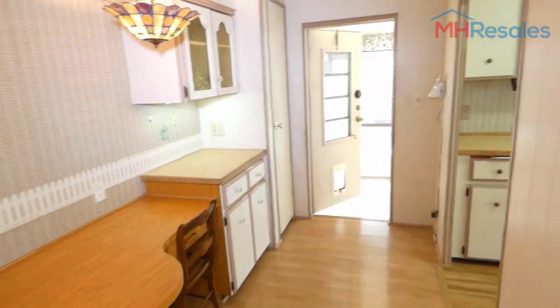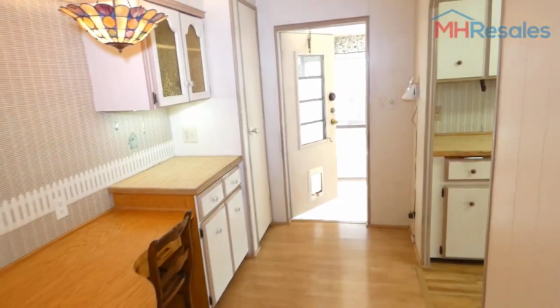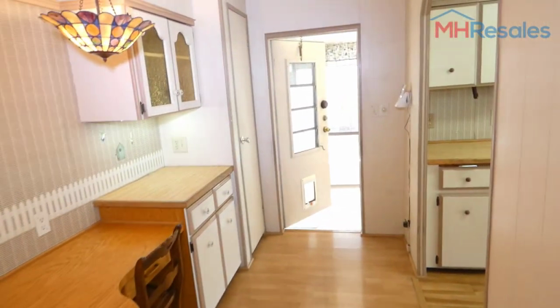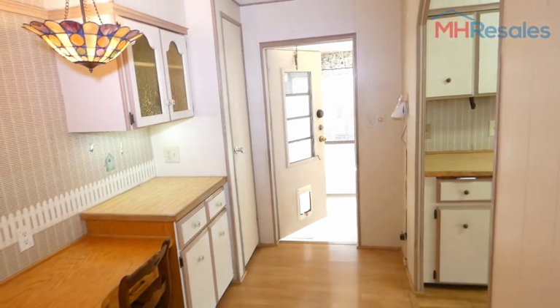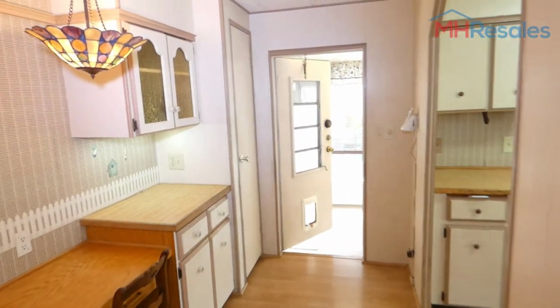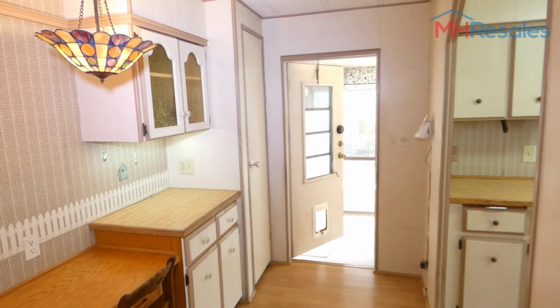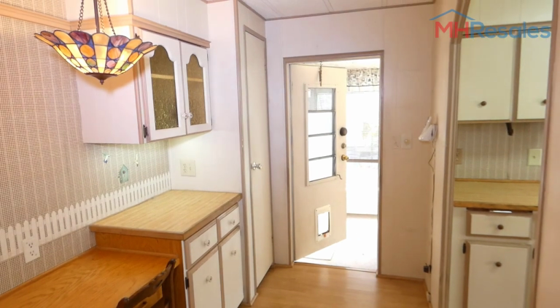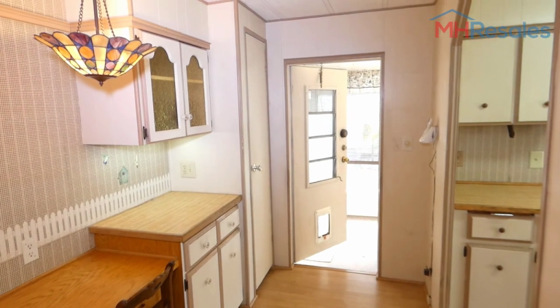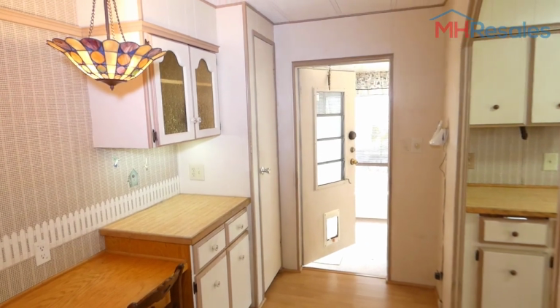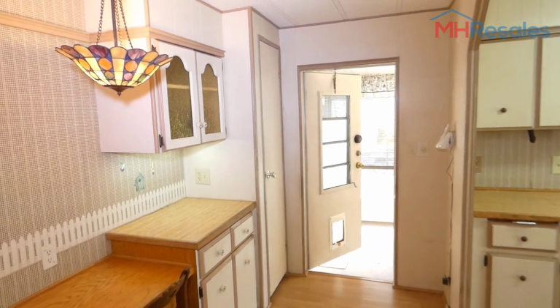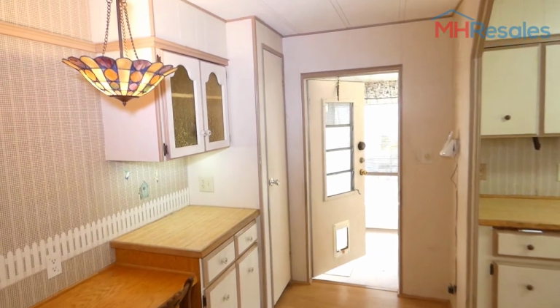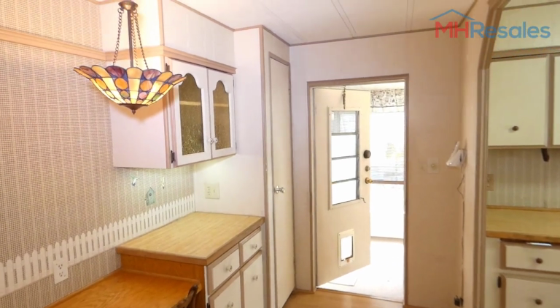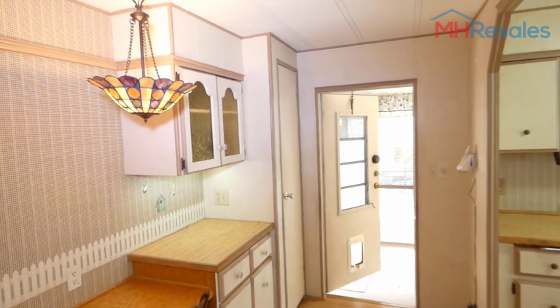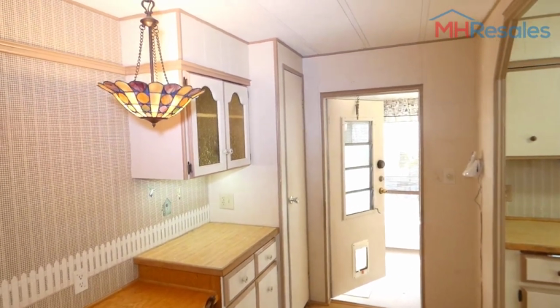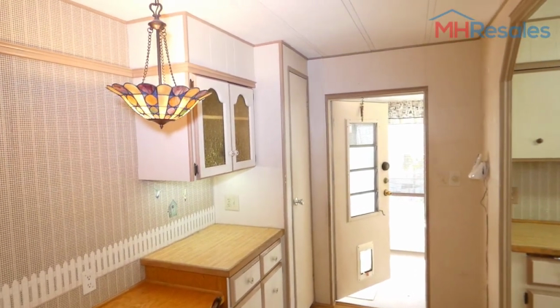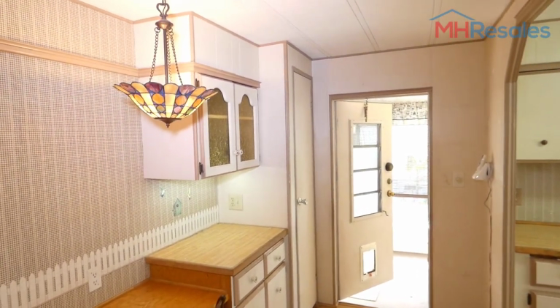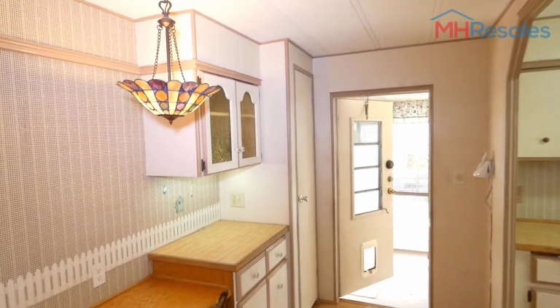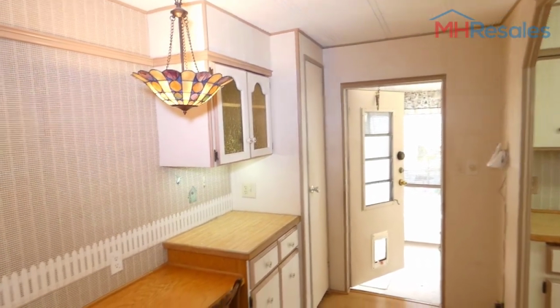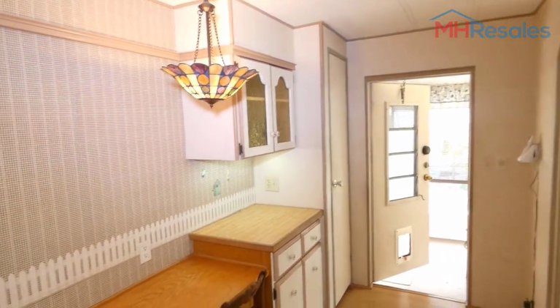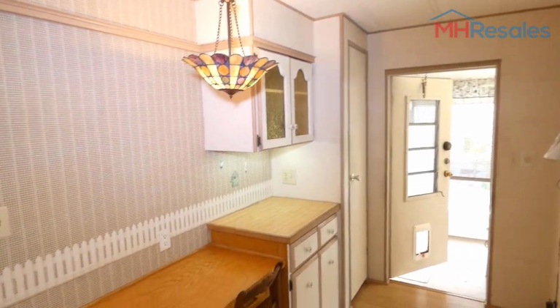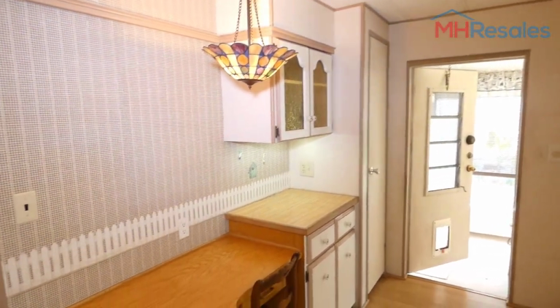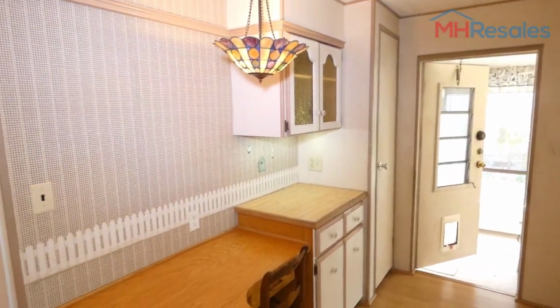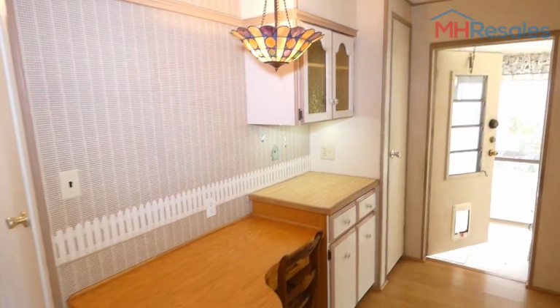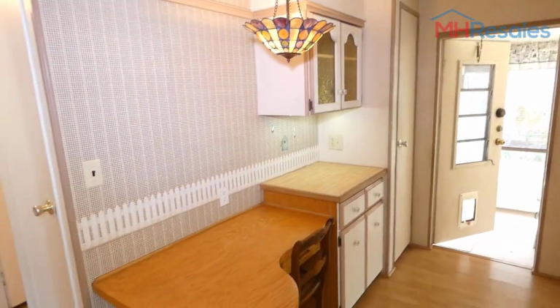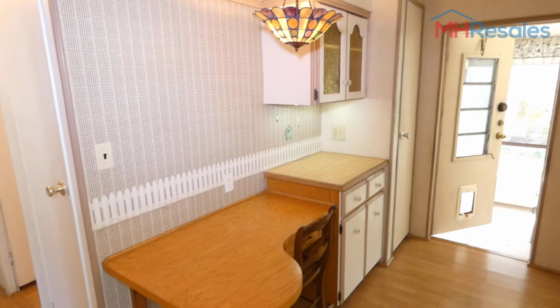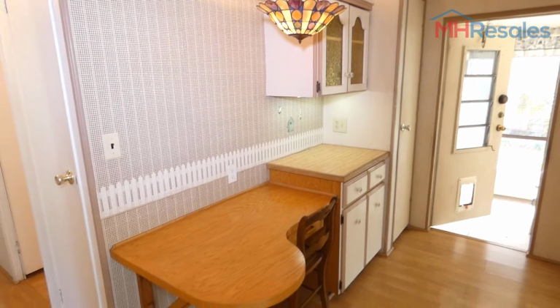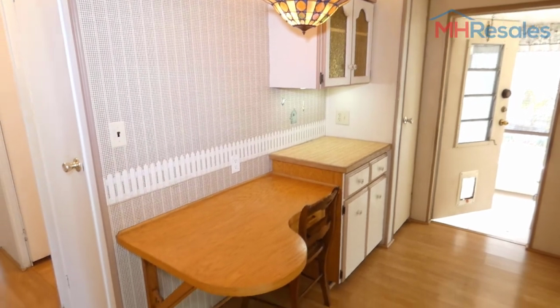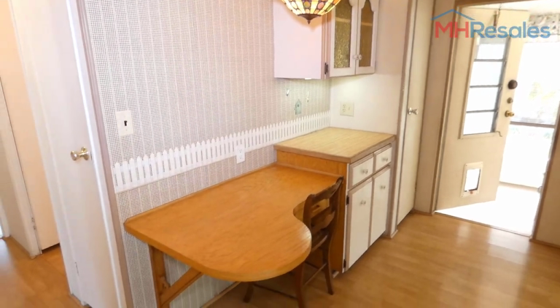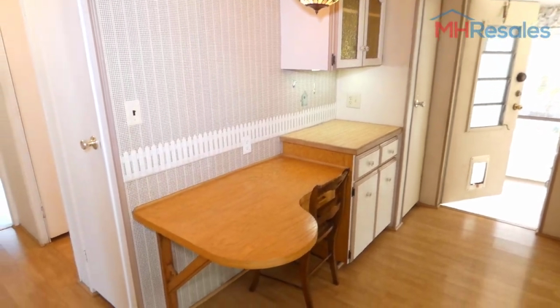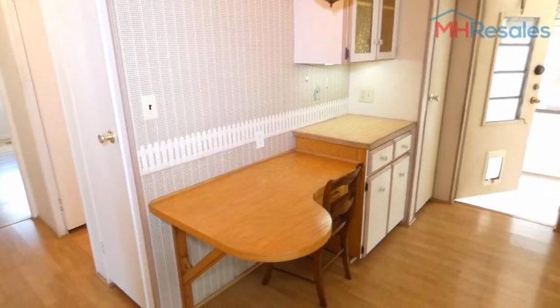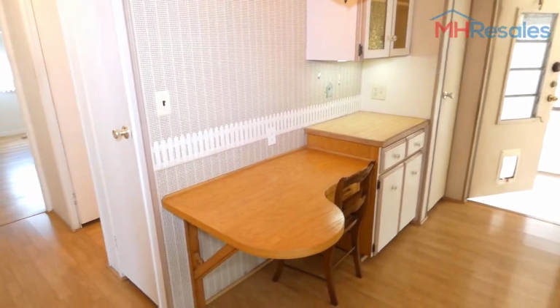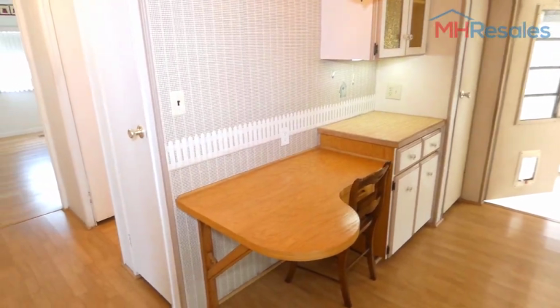This is the entrance door that we came in. A little closet beside the entrance door. Some work area and desk area here.